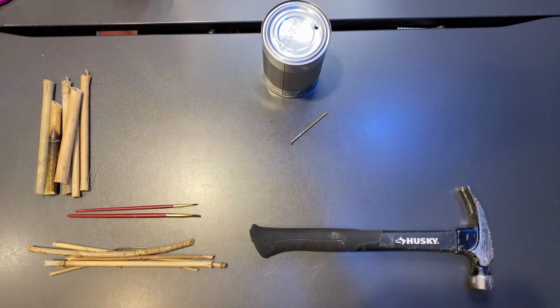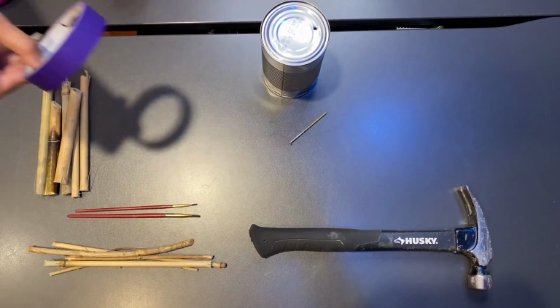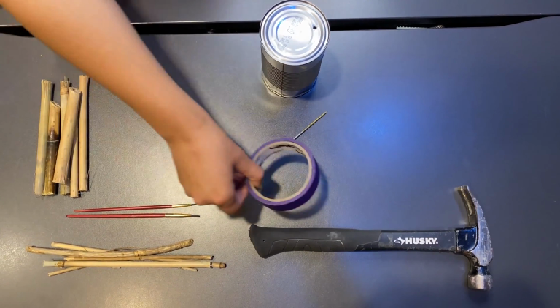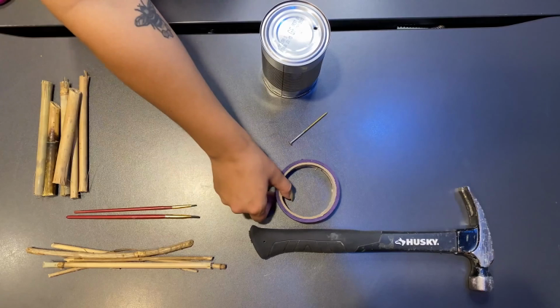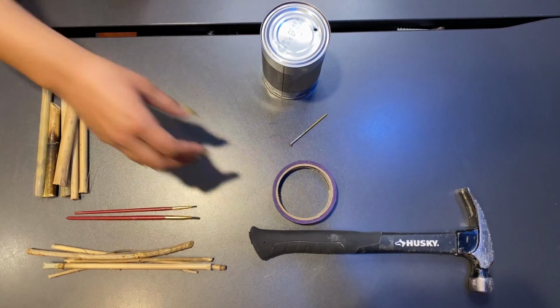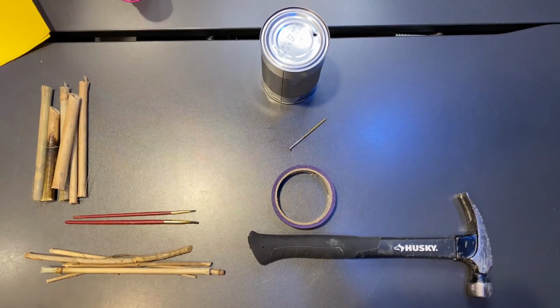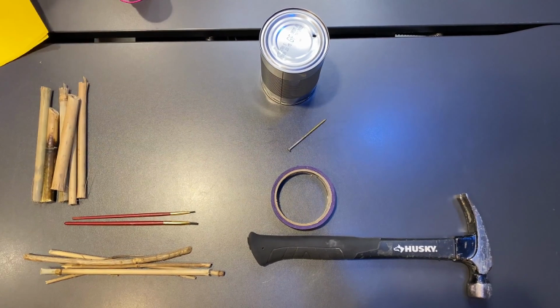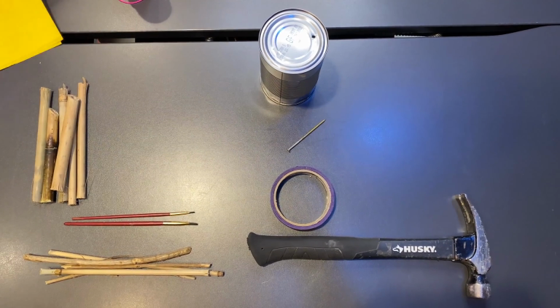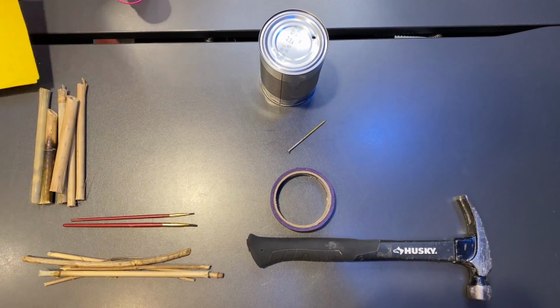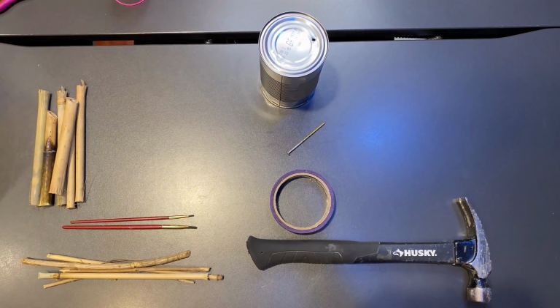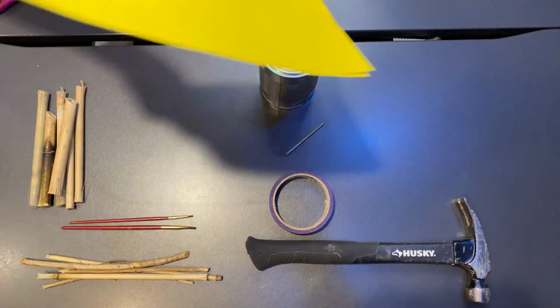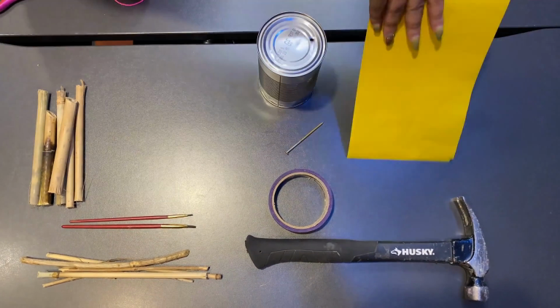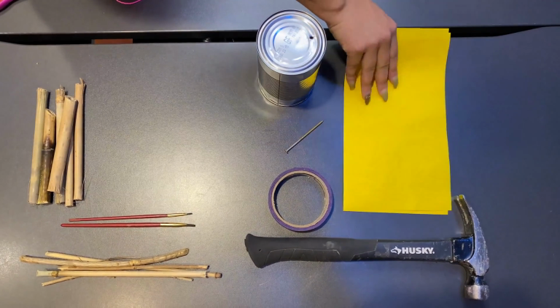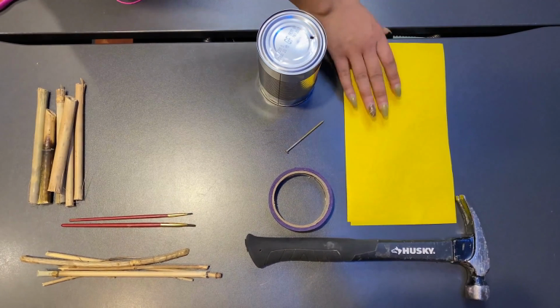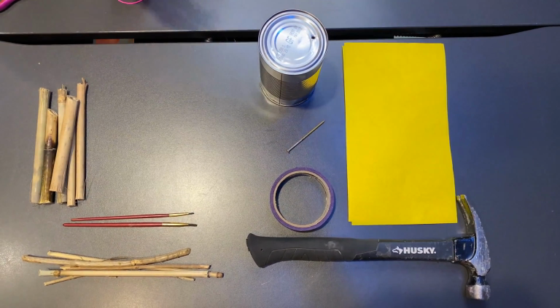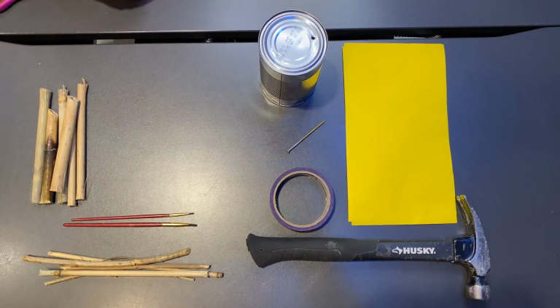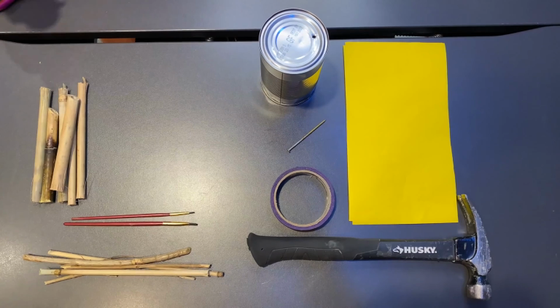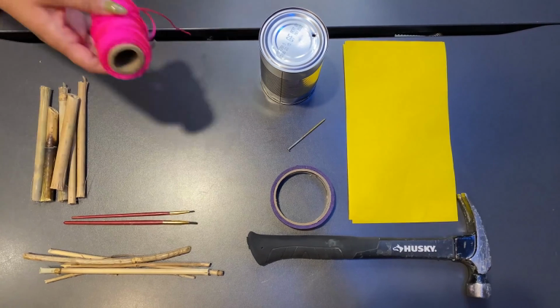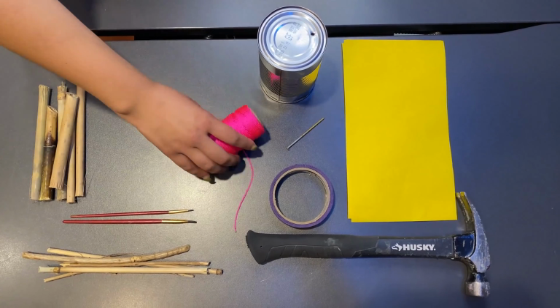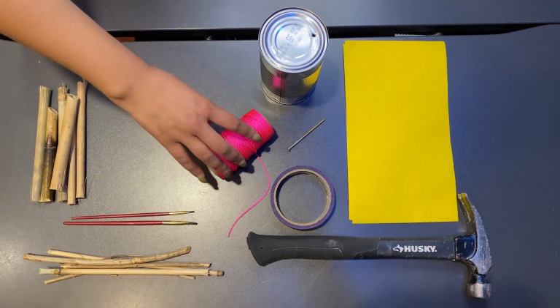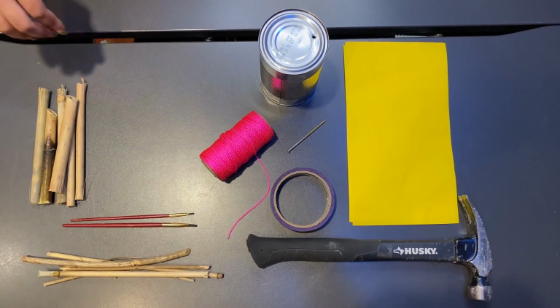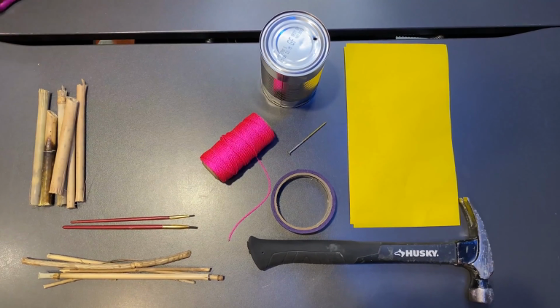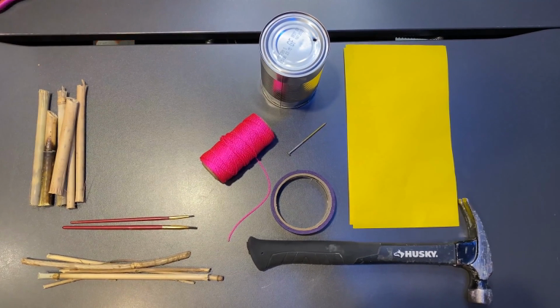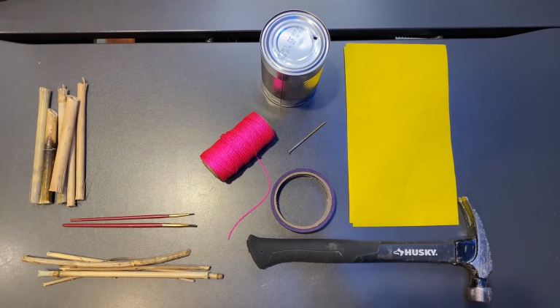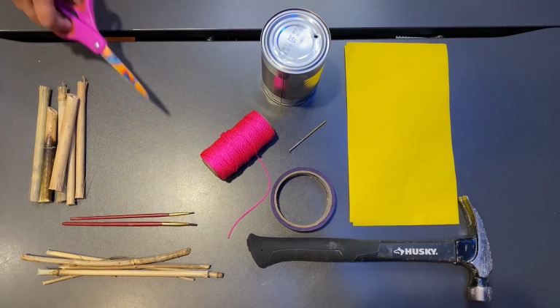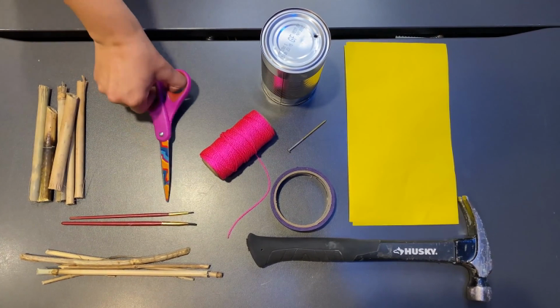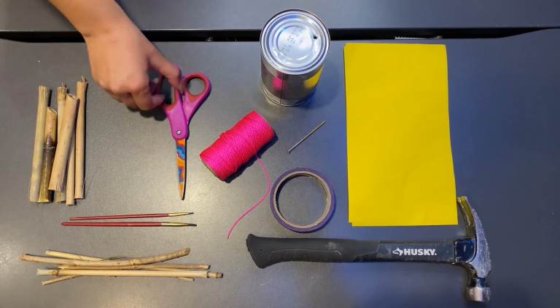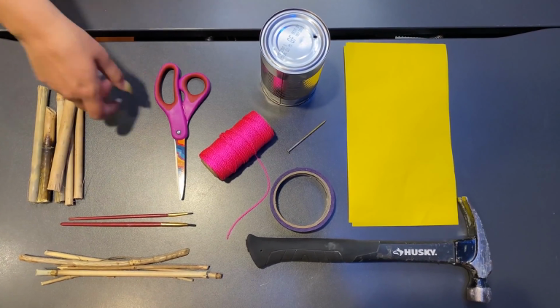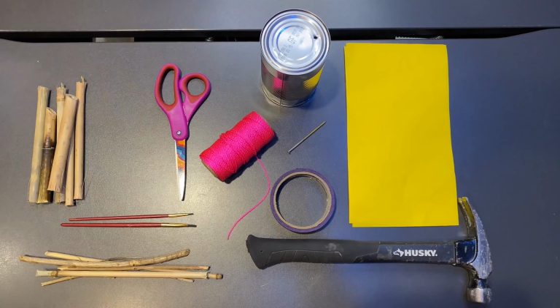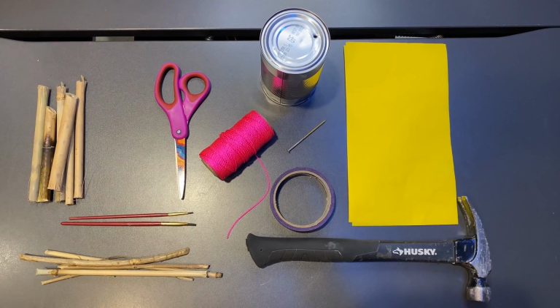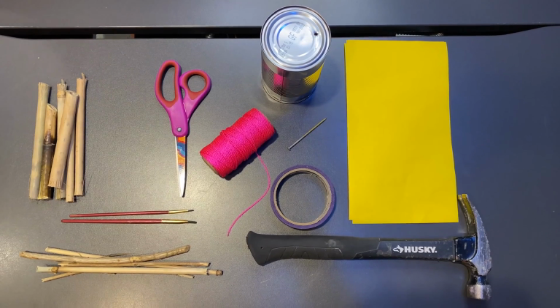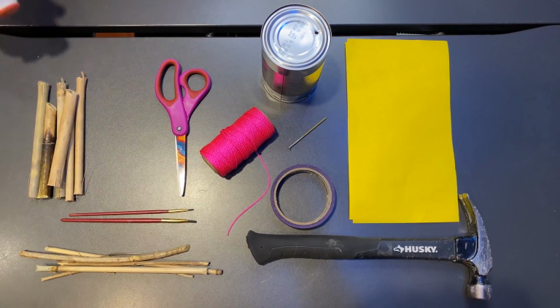You'll also need some tape, twine, scissors, and paint, glitter, or some special paper to wrap around the outside of your can — whatever you want to do to decorate your bee hotel.